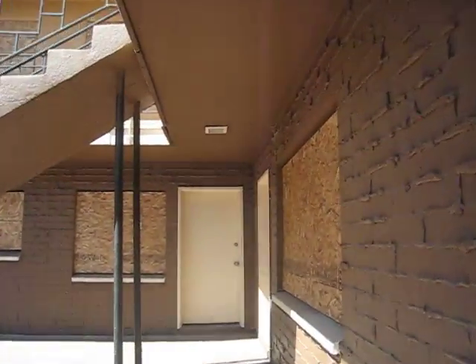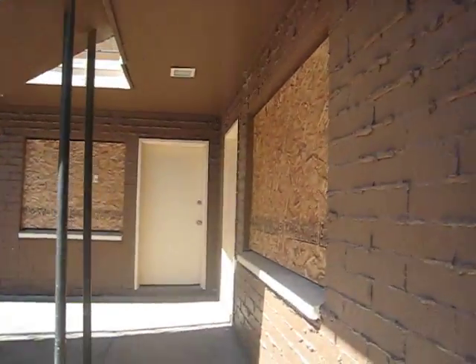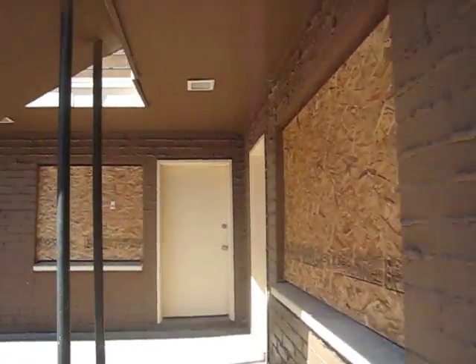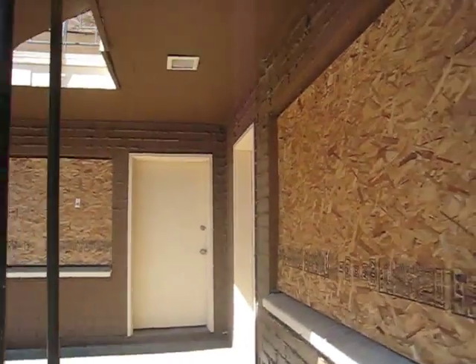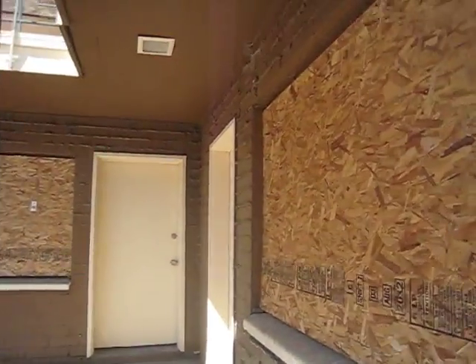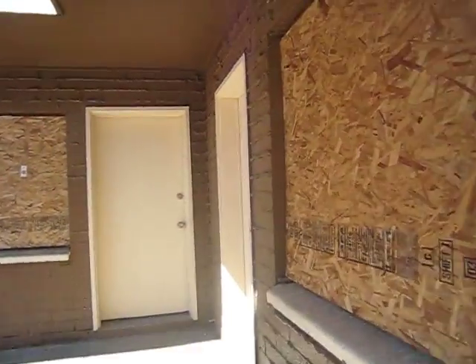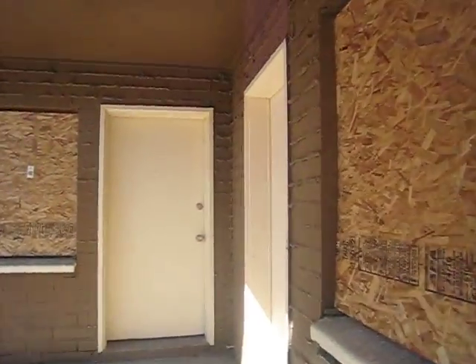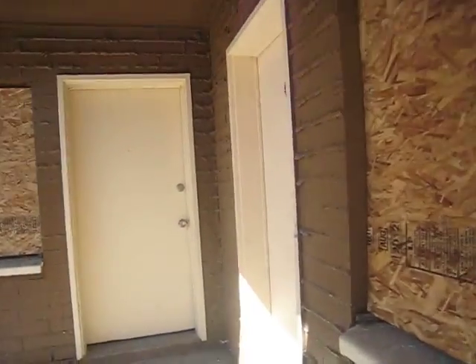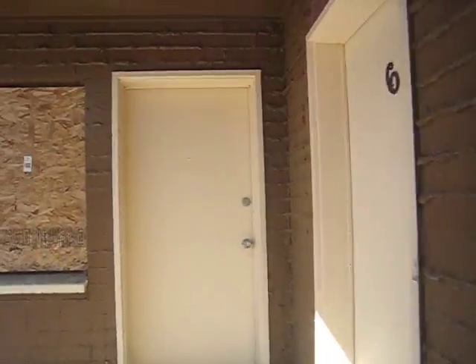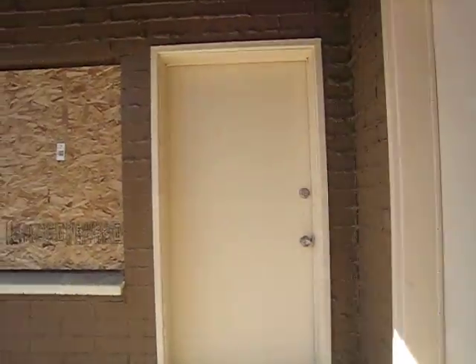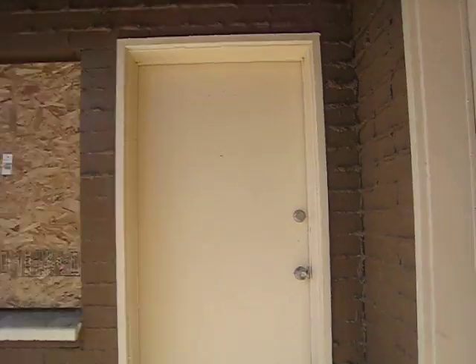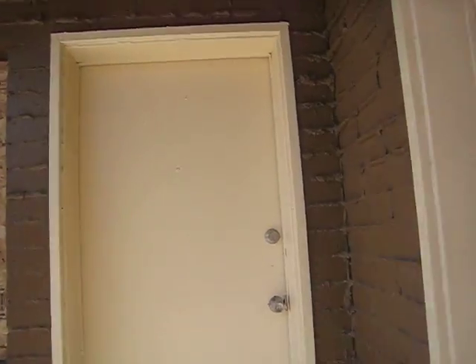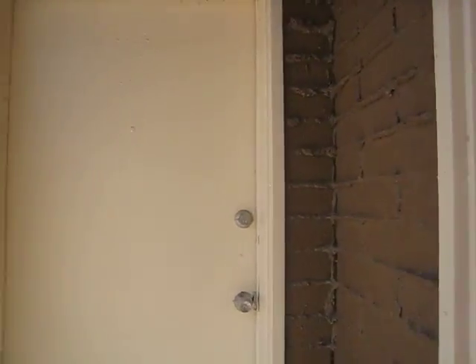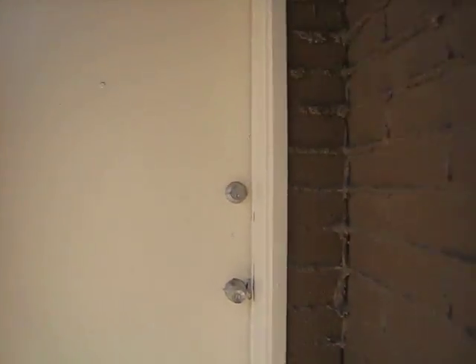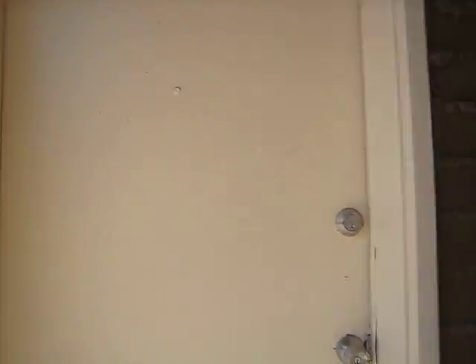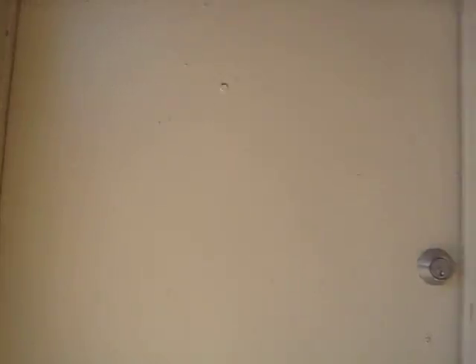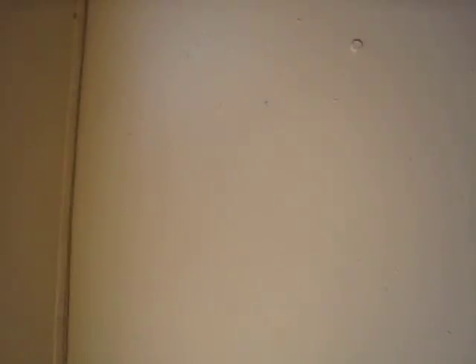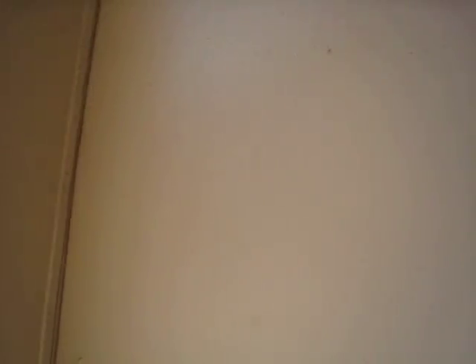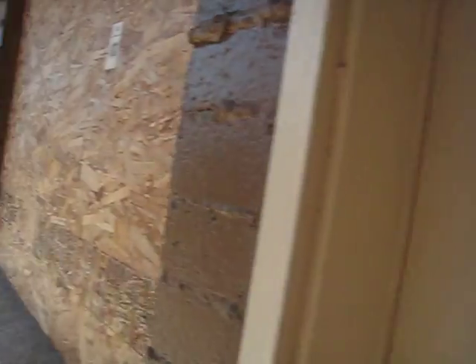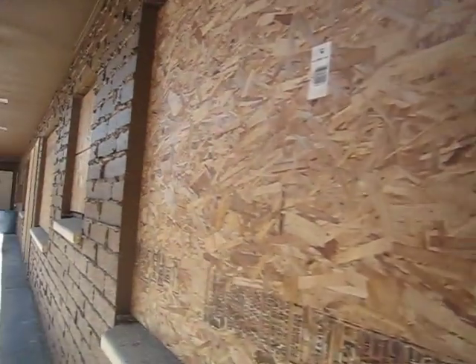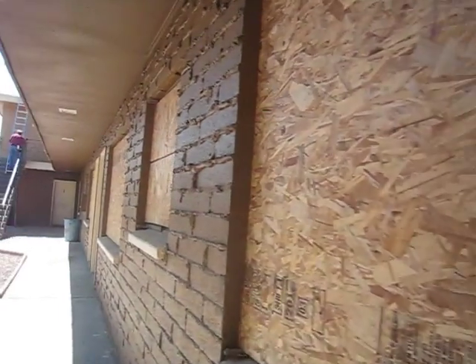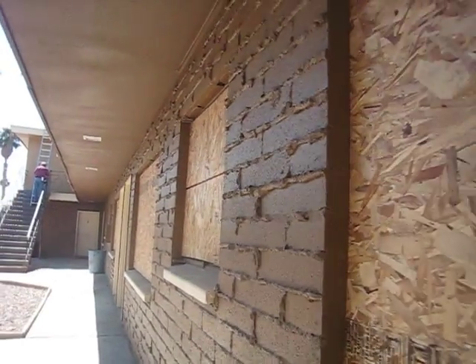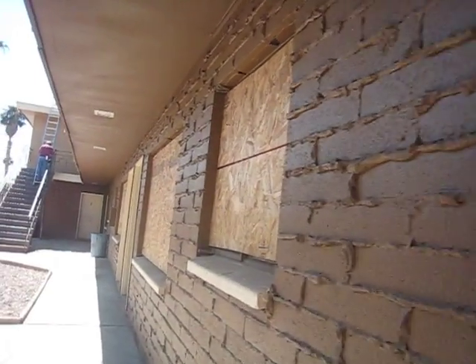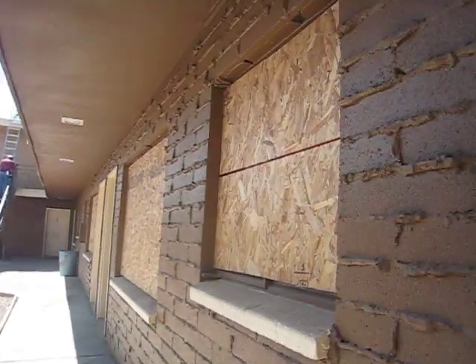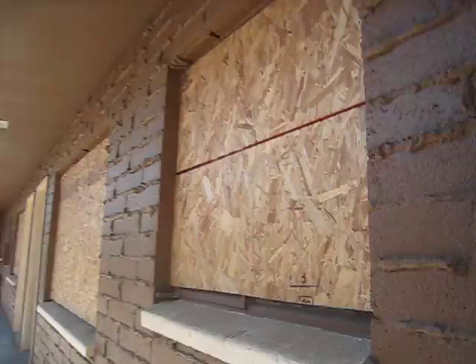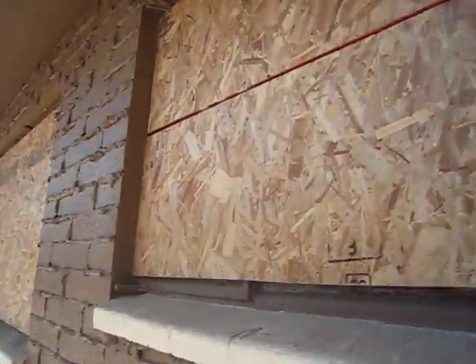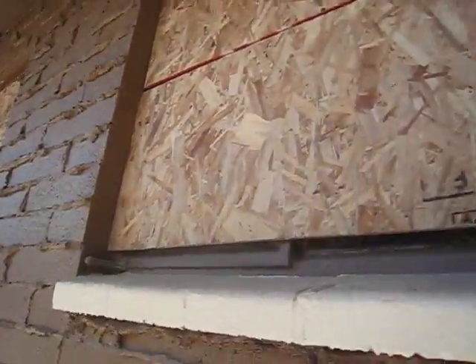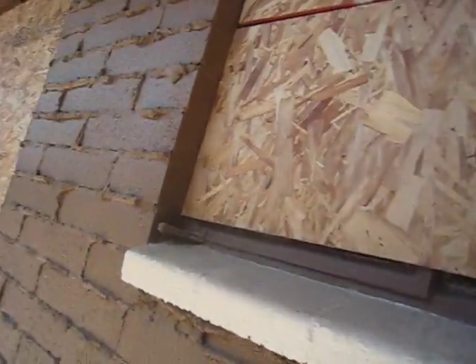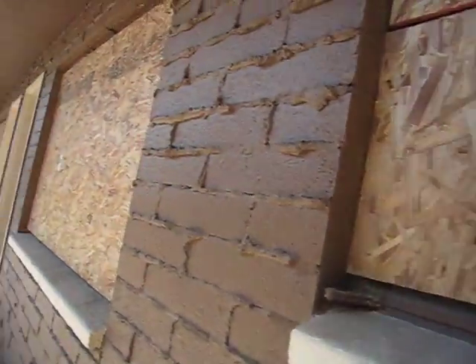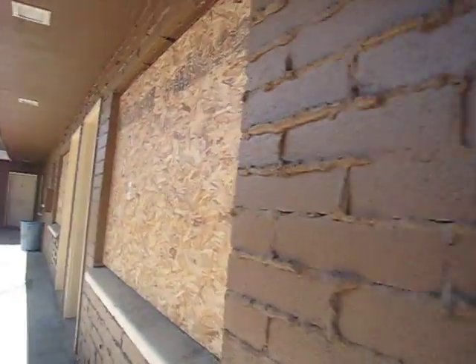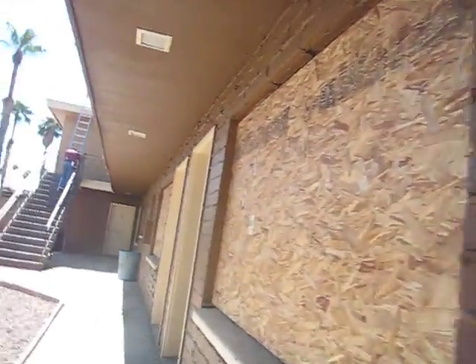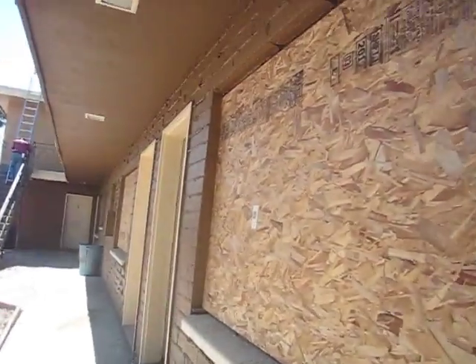I just don't know how many of these windows need to be replaced. Looks like the windows are all intact.